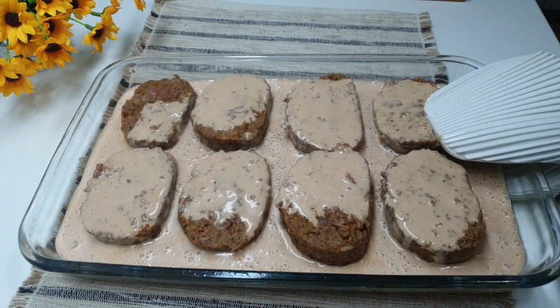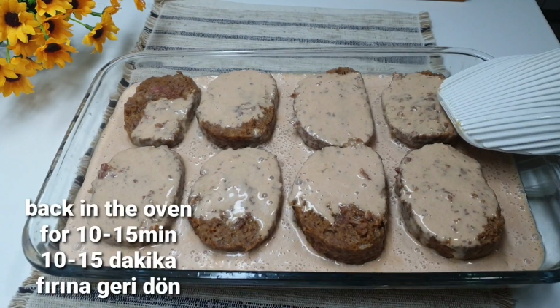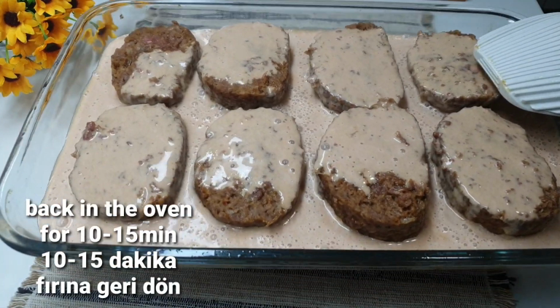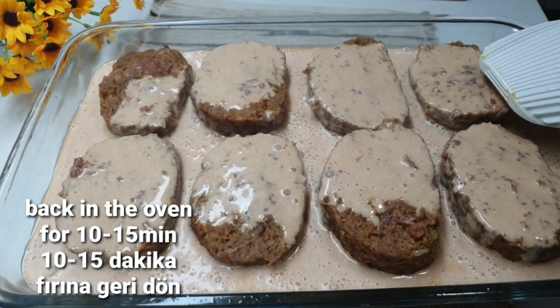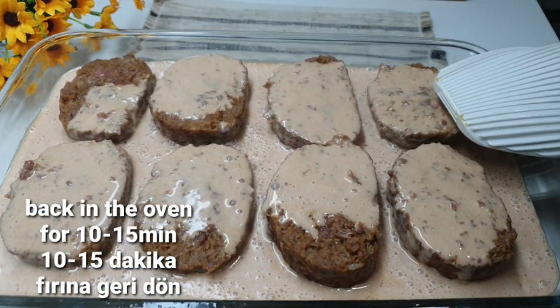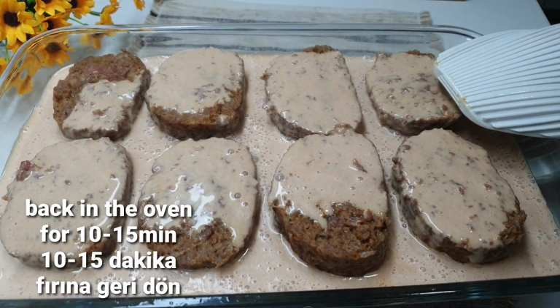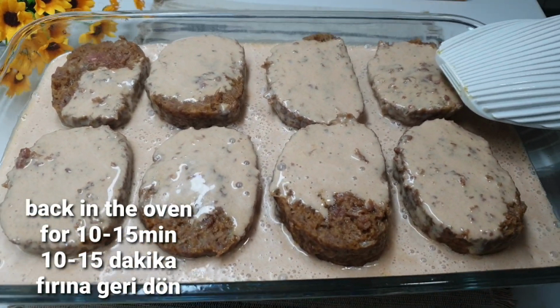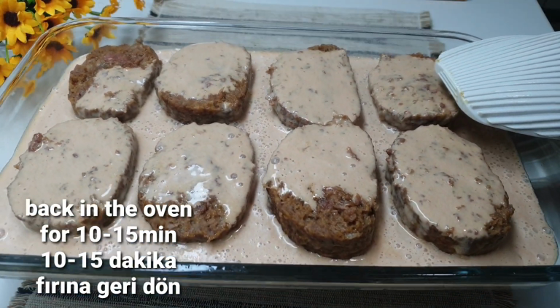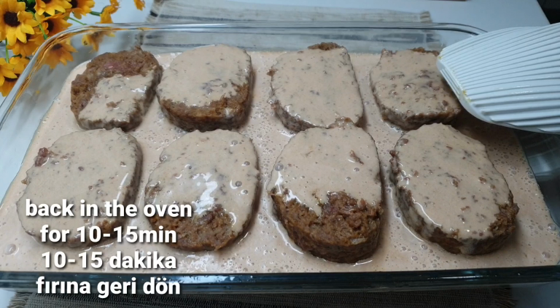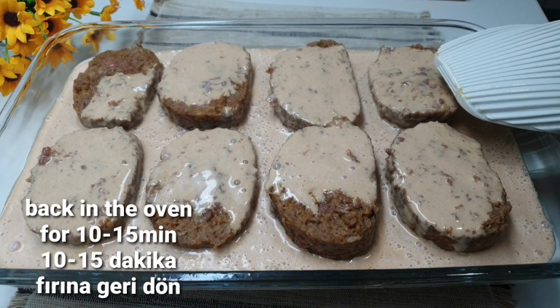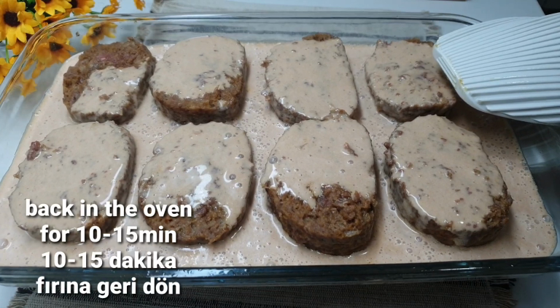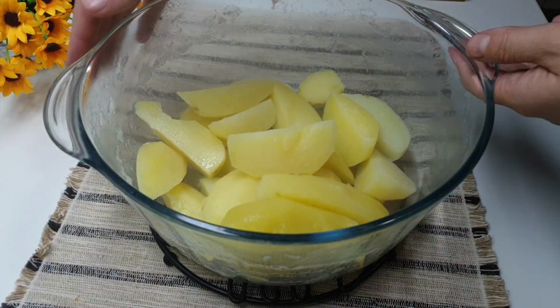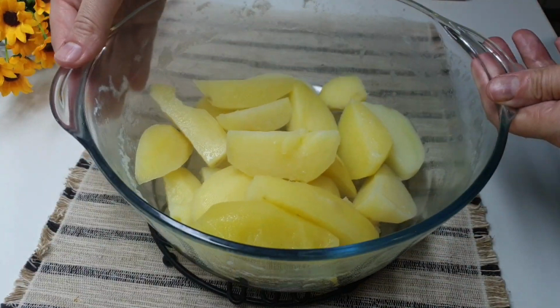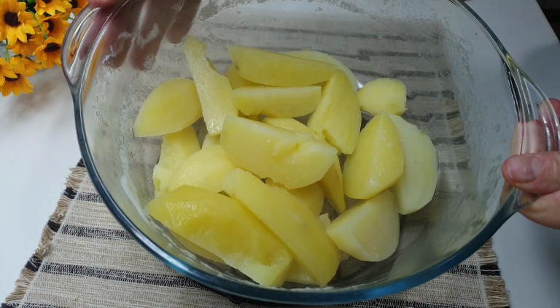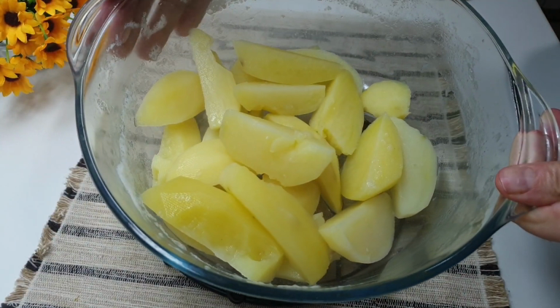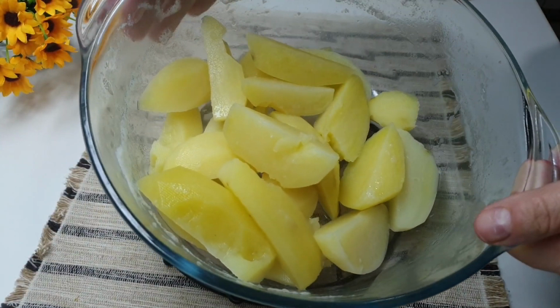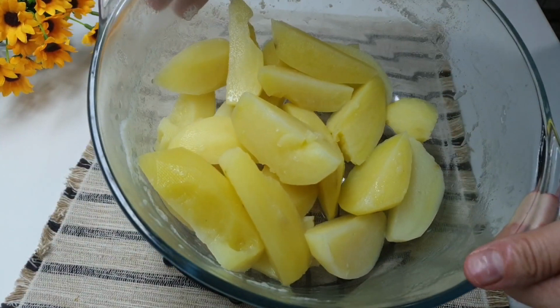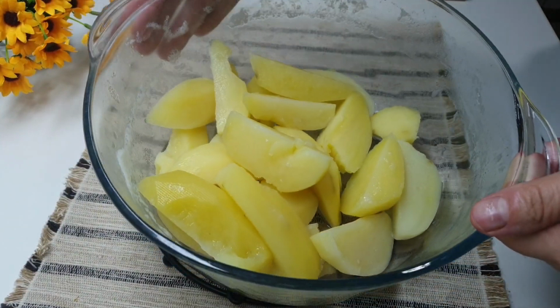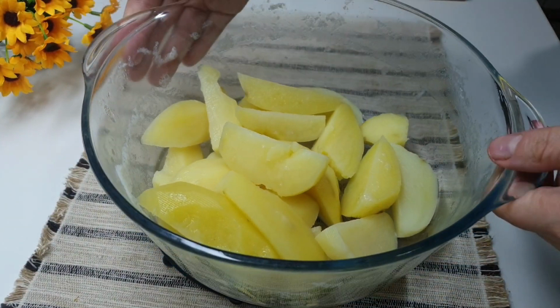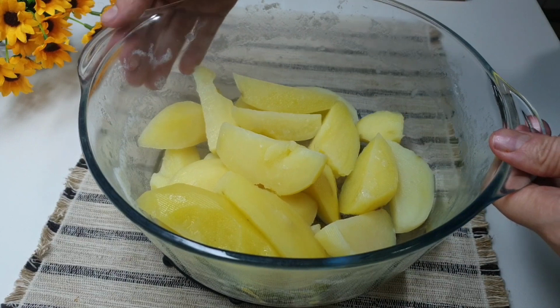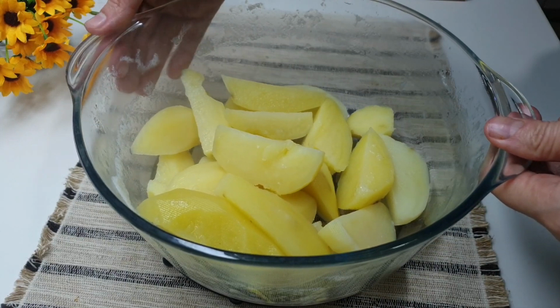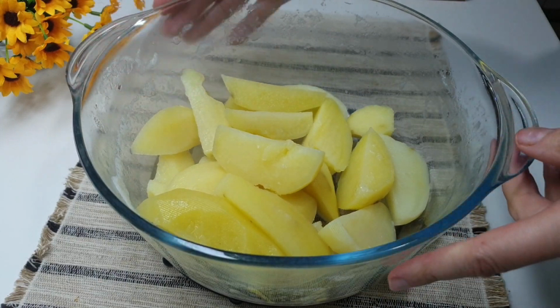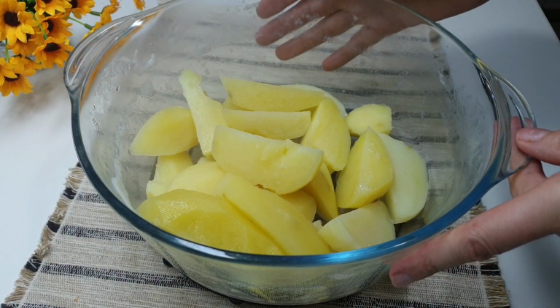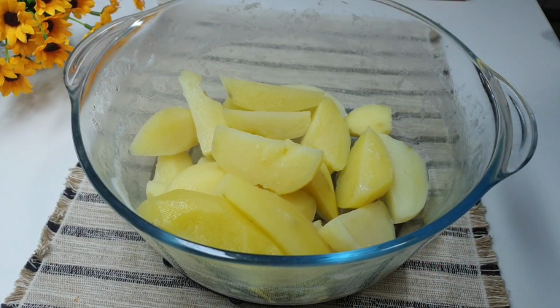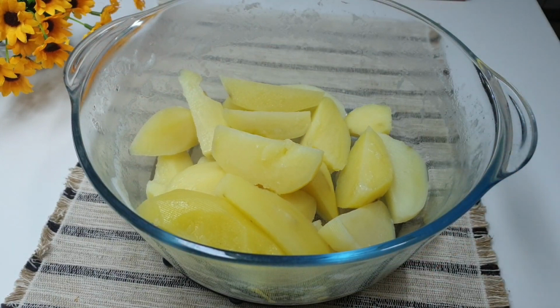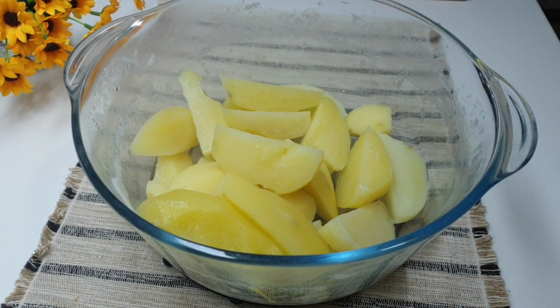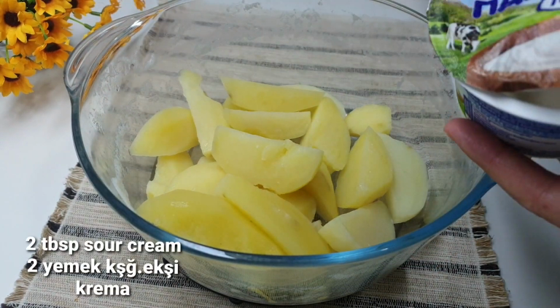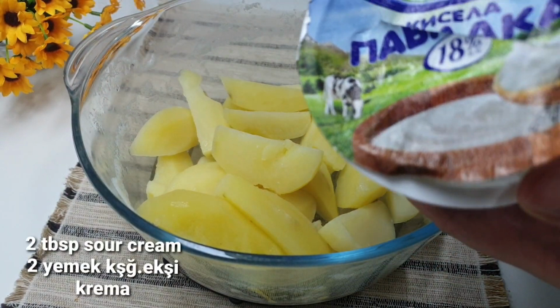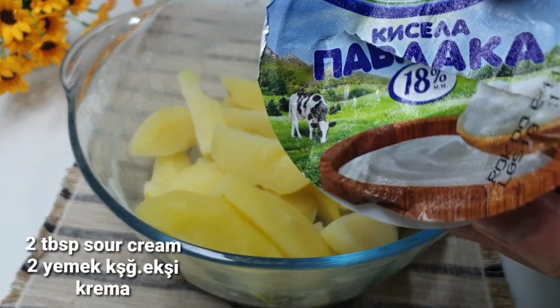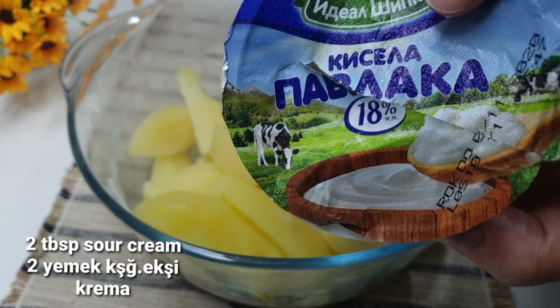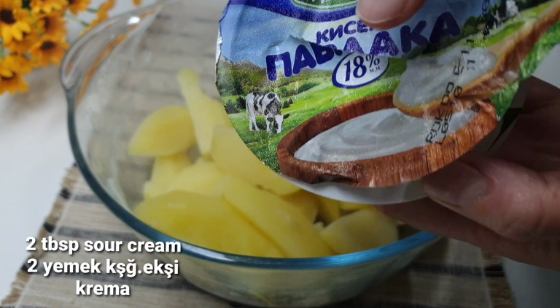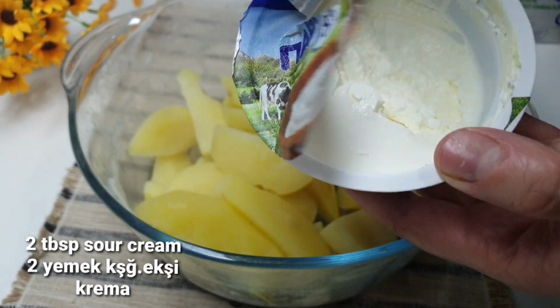We put the meat in the oven for another 10-15 minutes. The potatoes are boiled, and from them we will form a mash. To the potatoes we add sour cream.